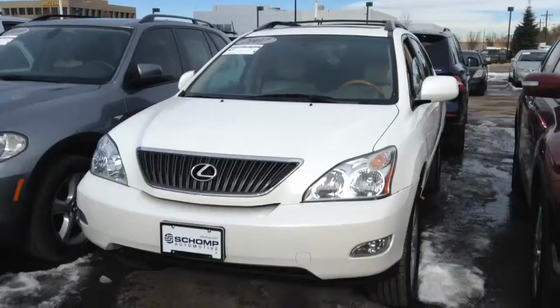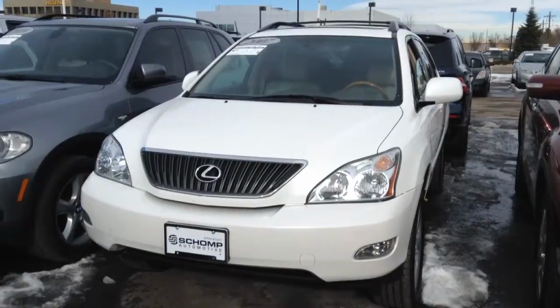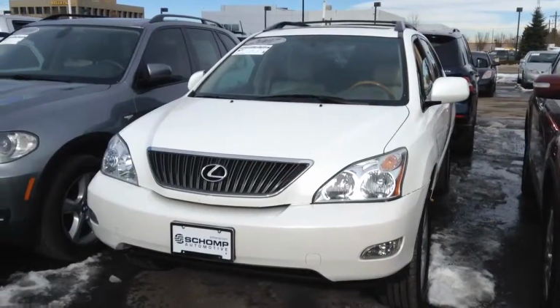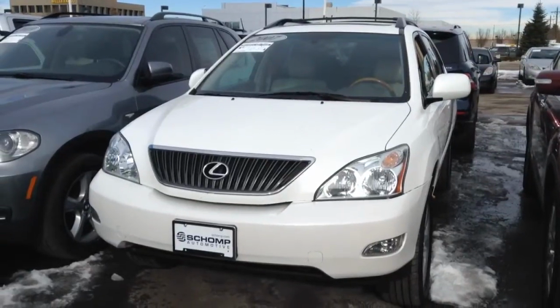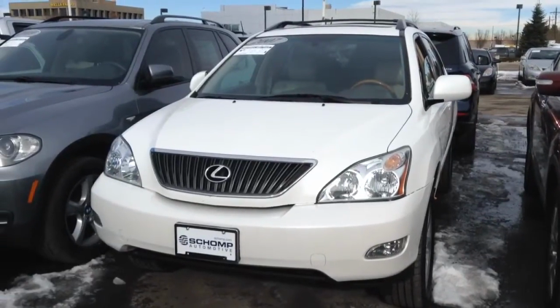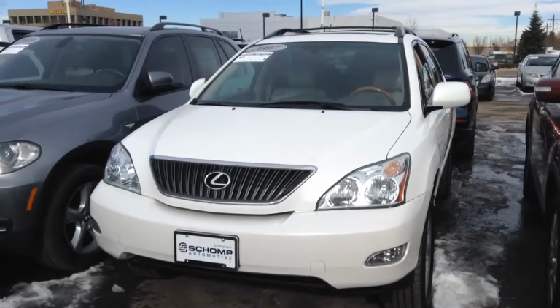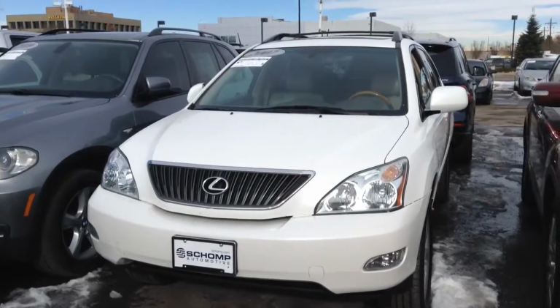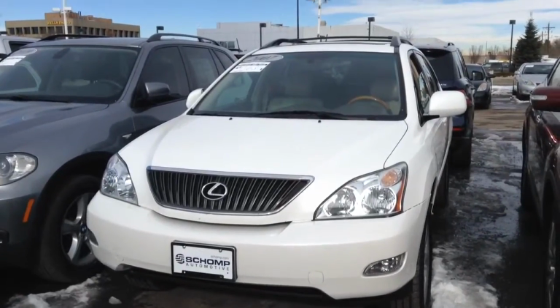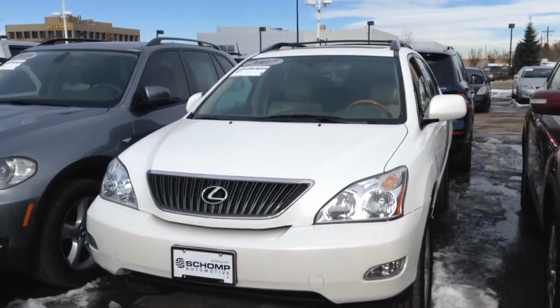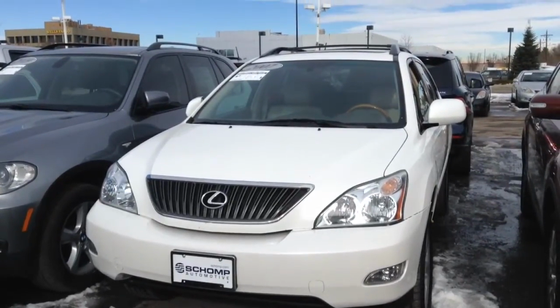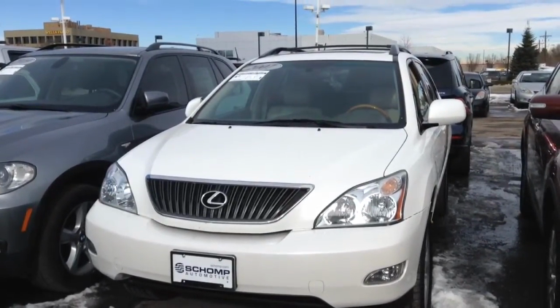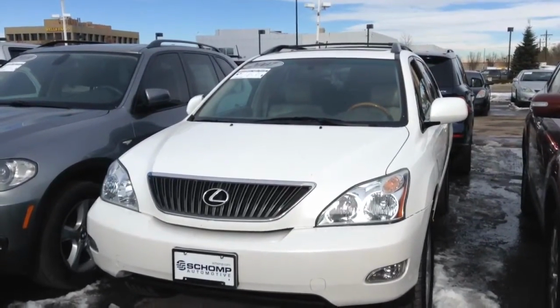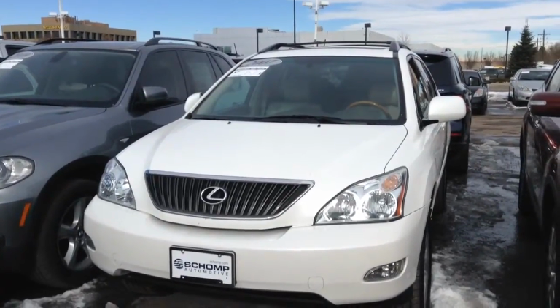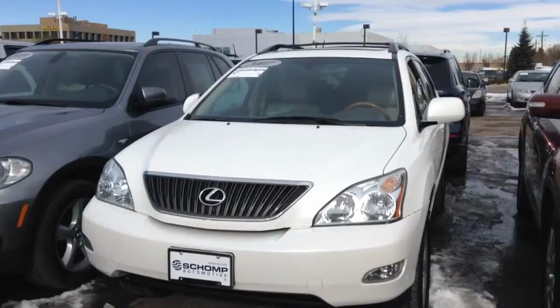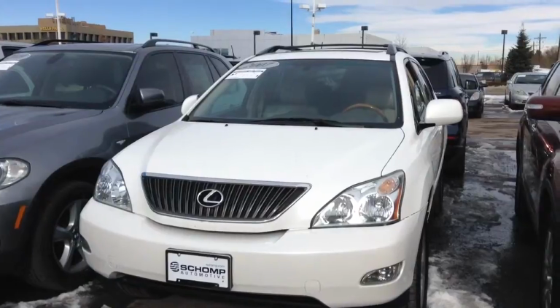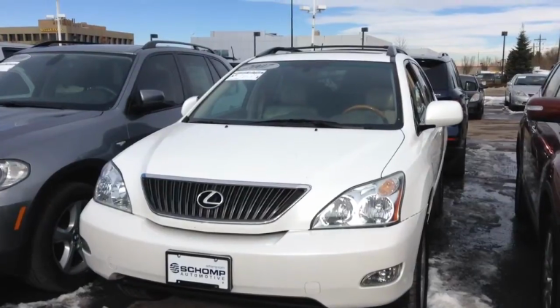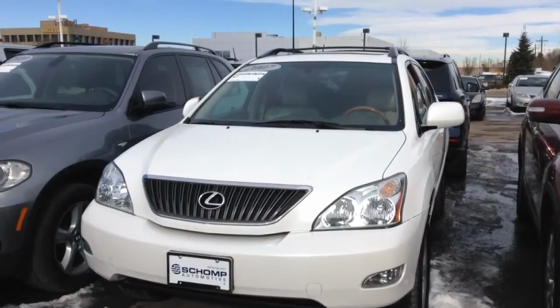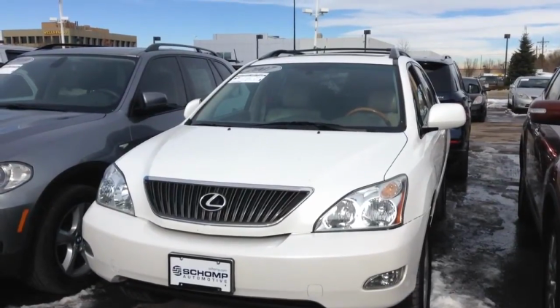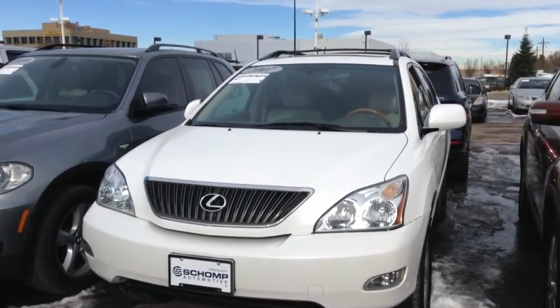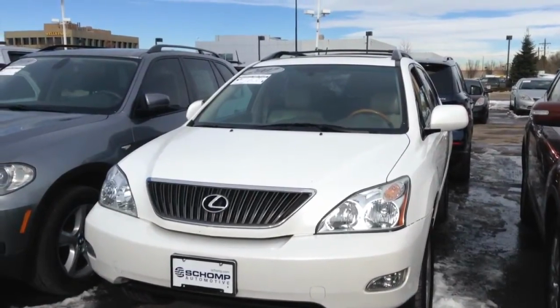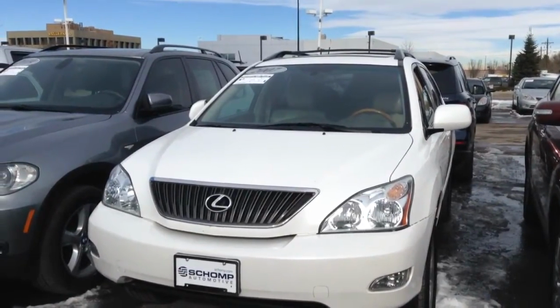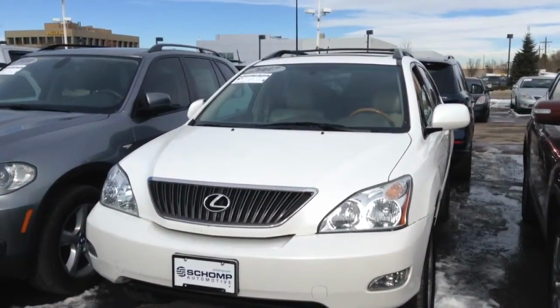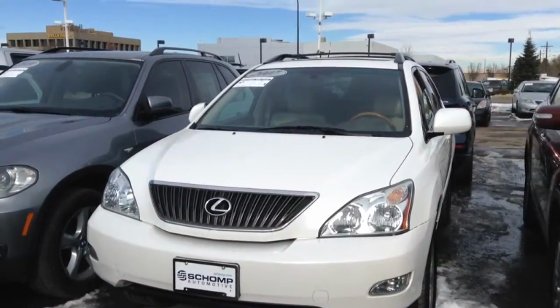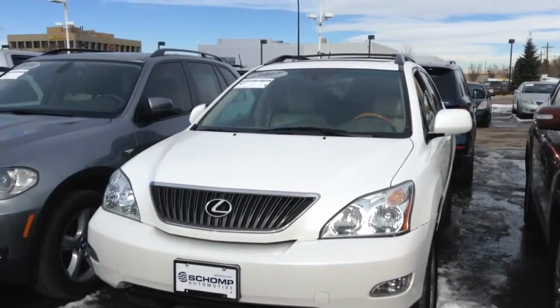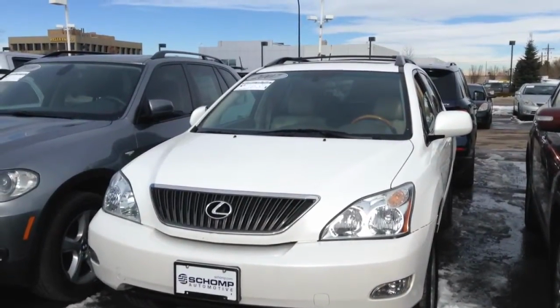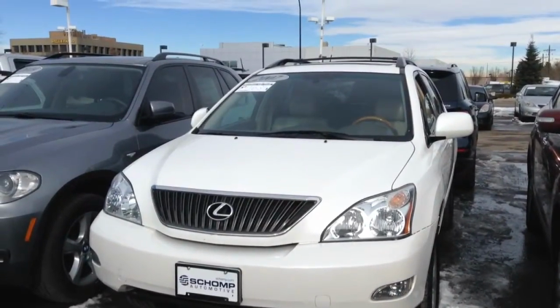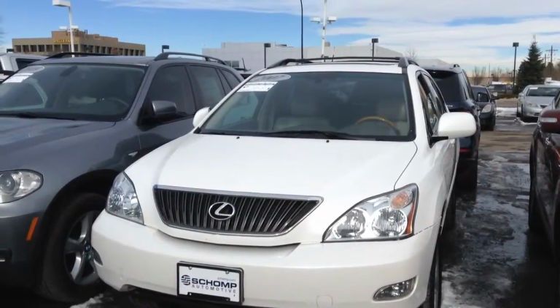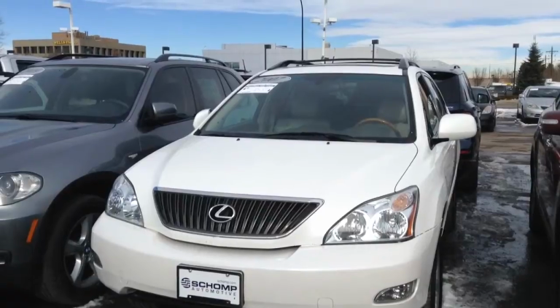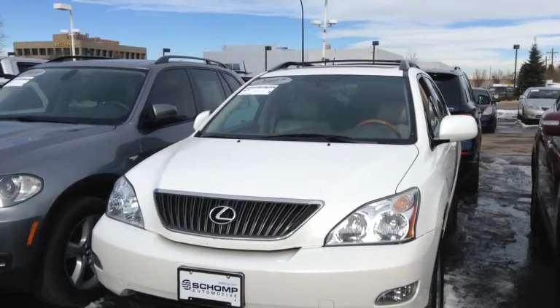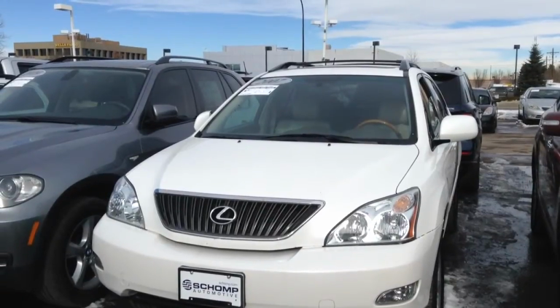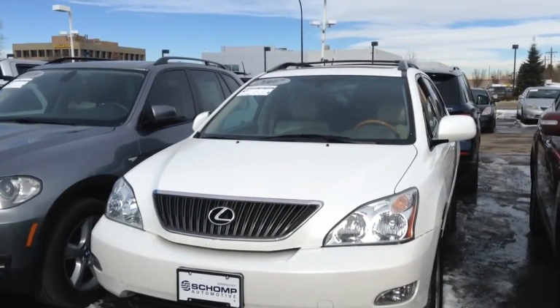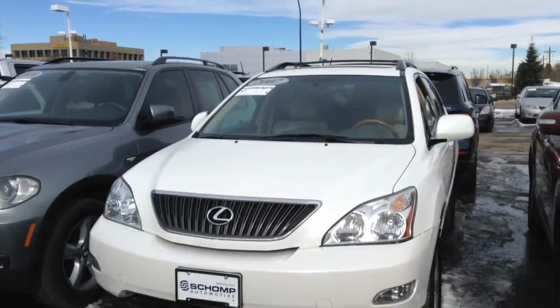Hello Marcella, this is Fabi from Short Mini. I'm doing a little video for you for the Lexus 2007, the RX 350 here.